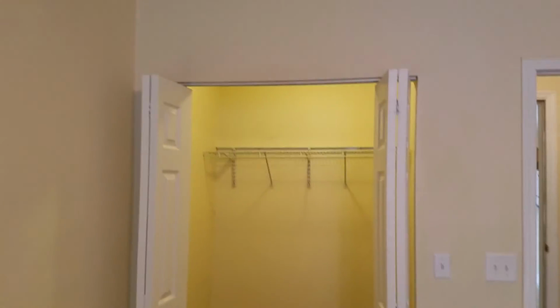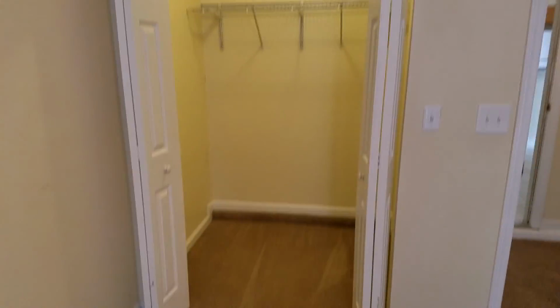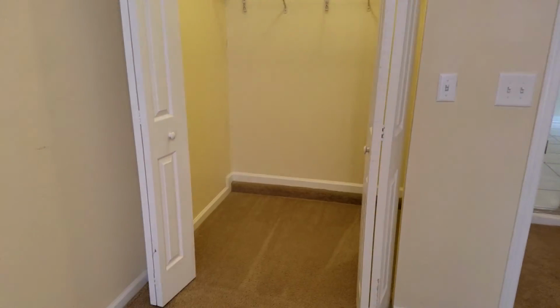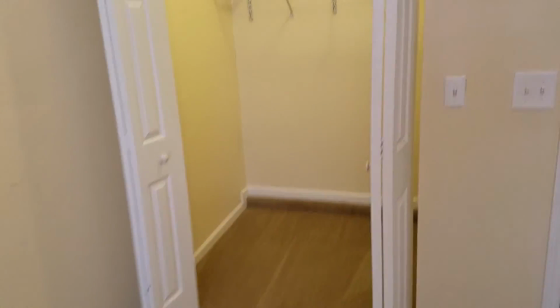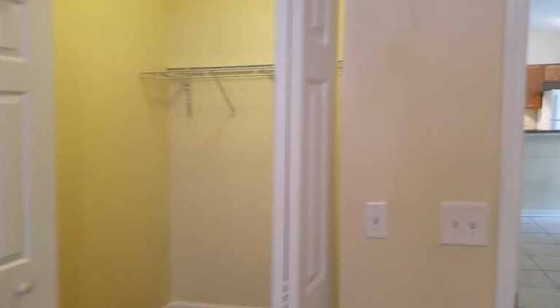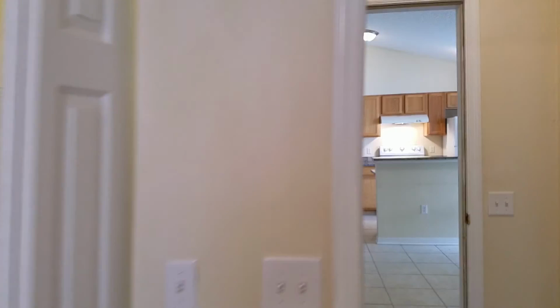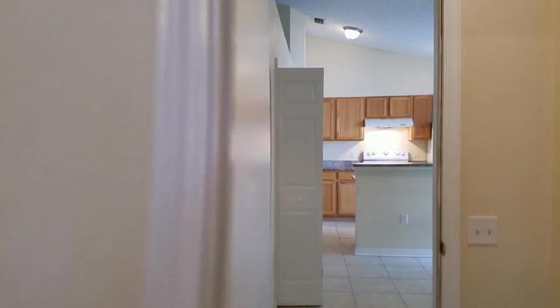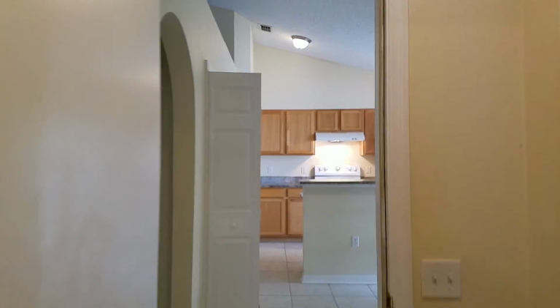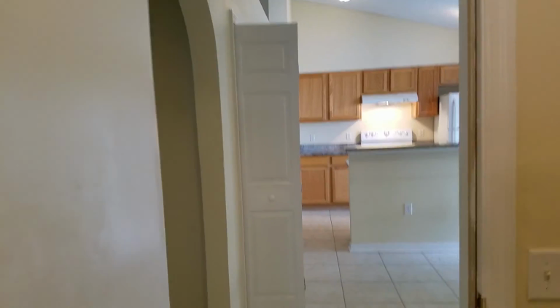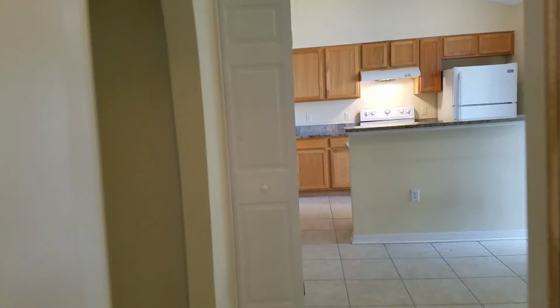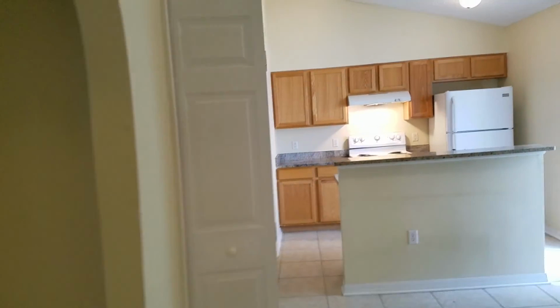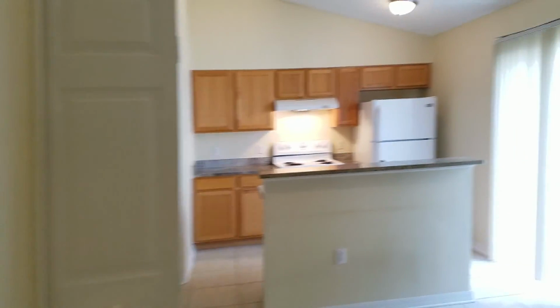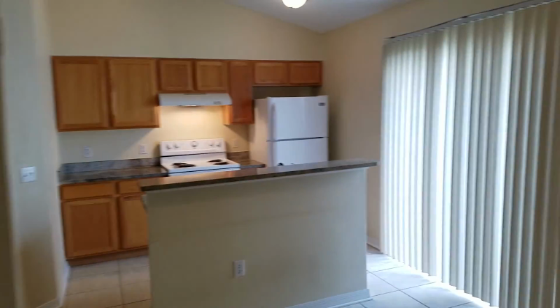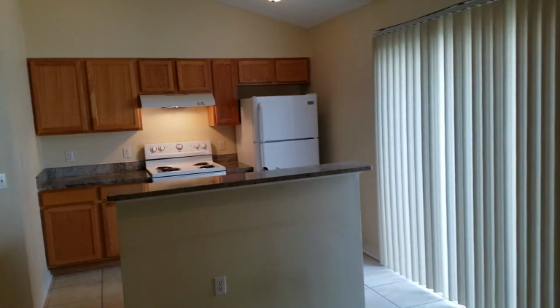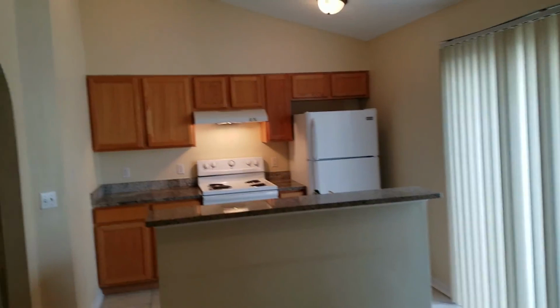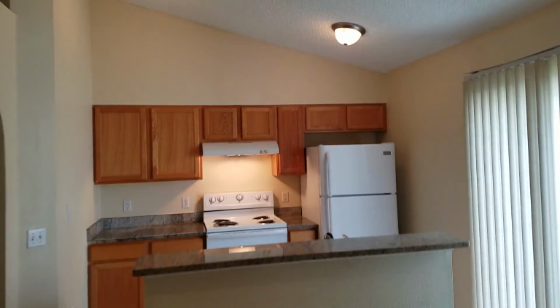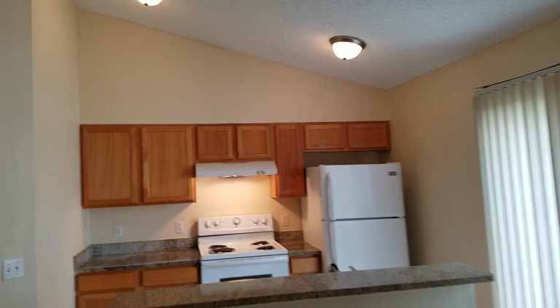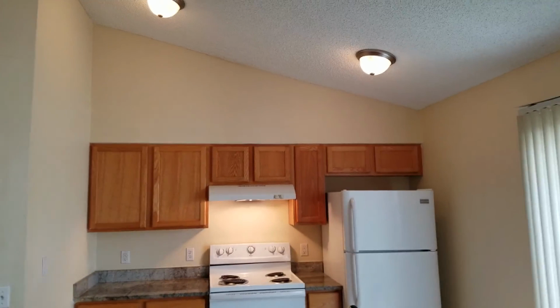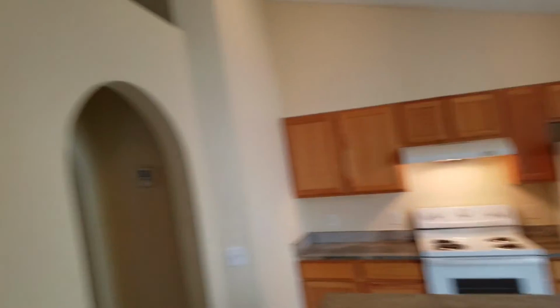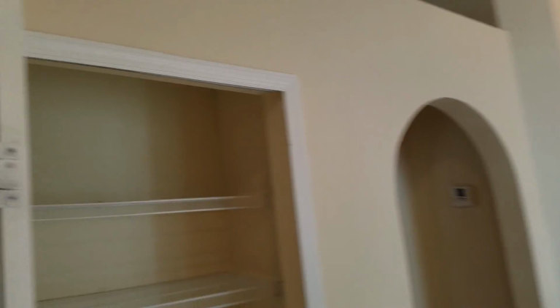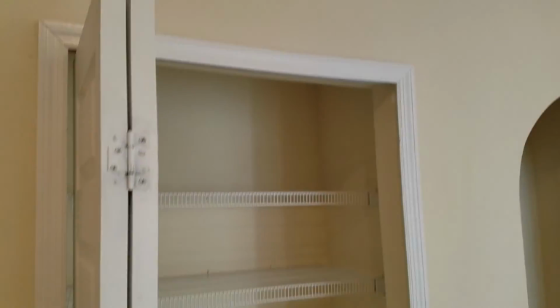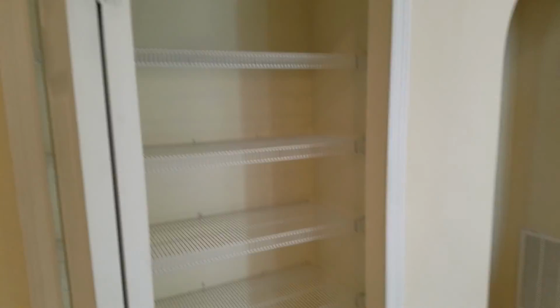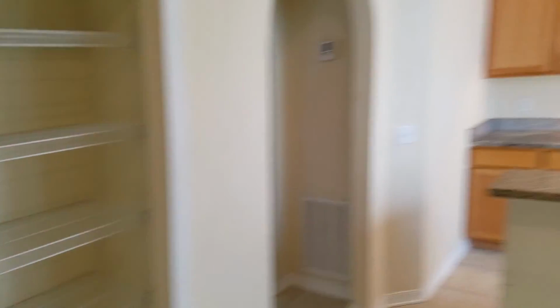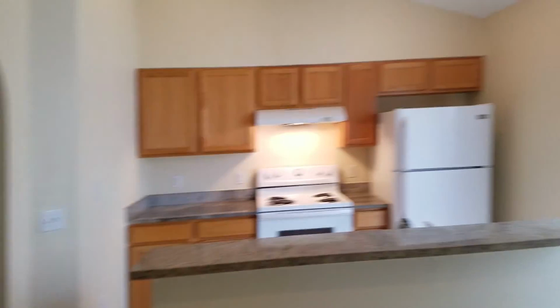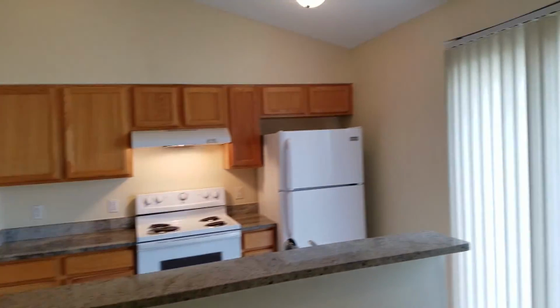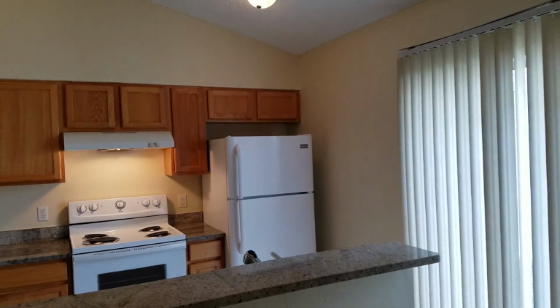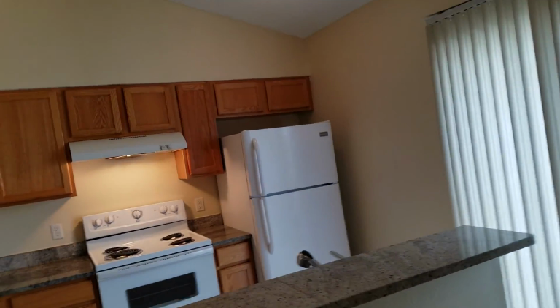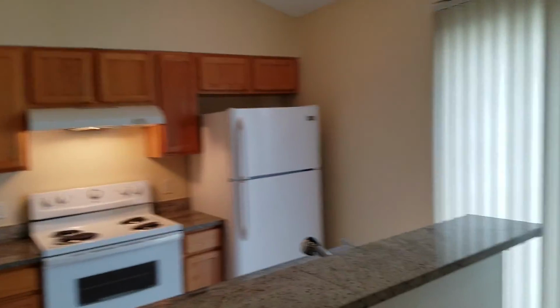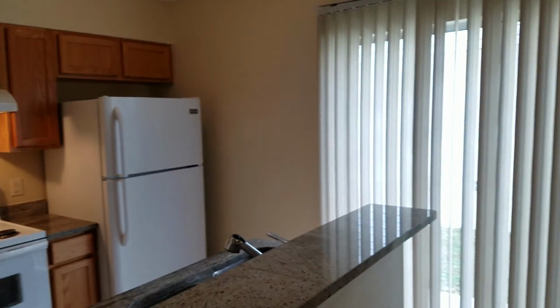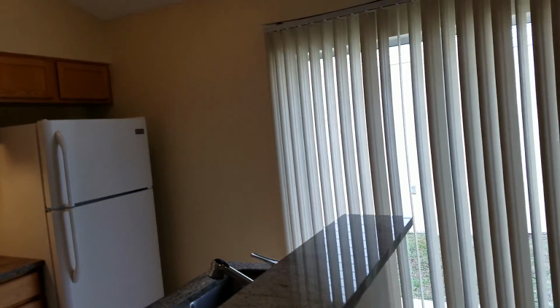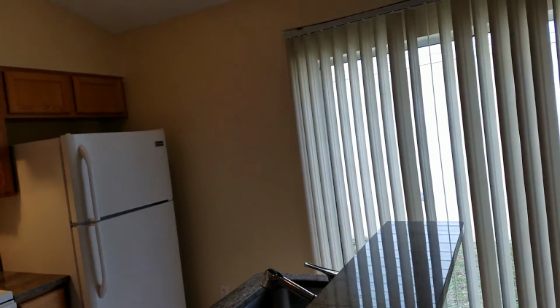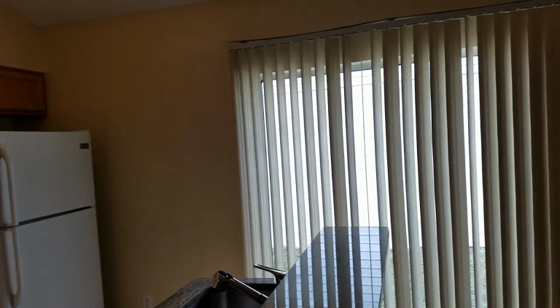It's got a large closet. Continuing through the dining room takes you into the kitchen. It's got a large pantry. Also, there are sliding glass doors that take you into the side yard.